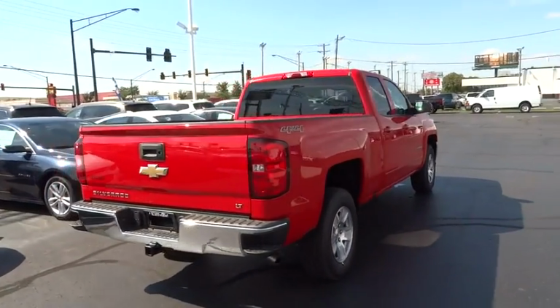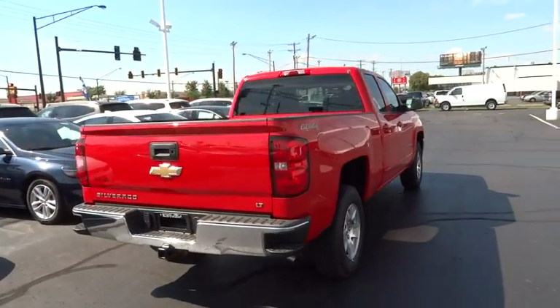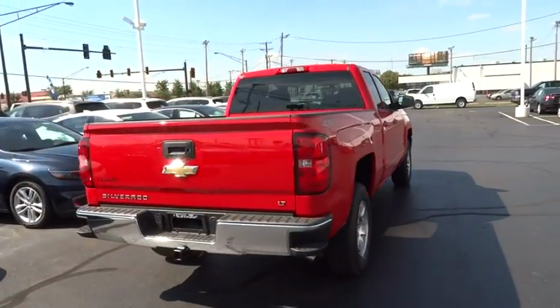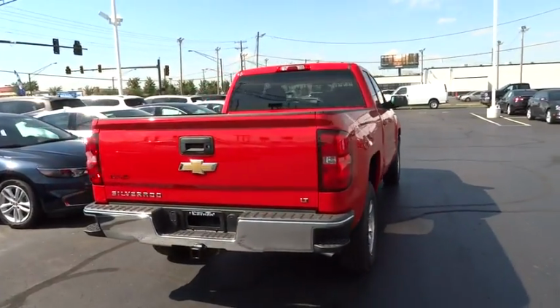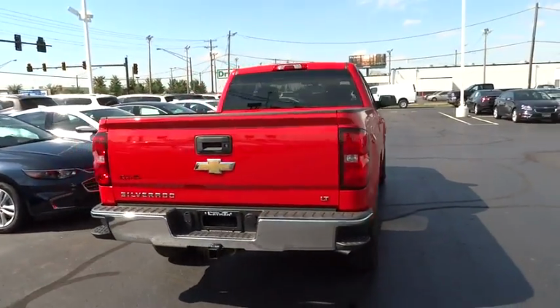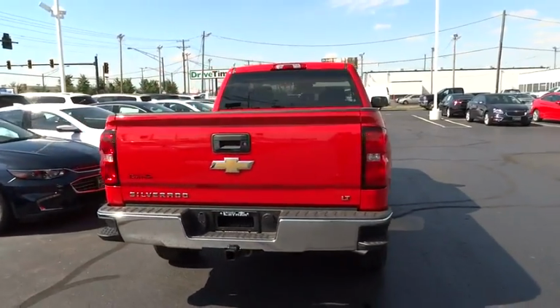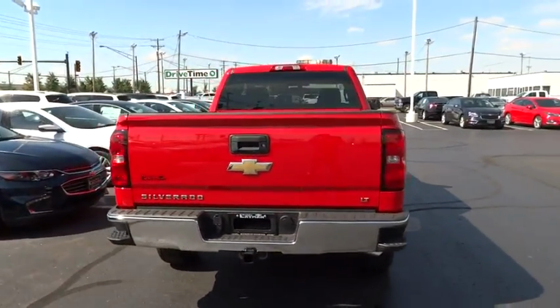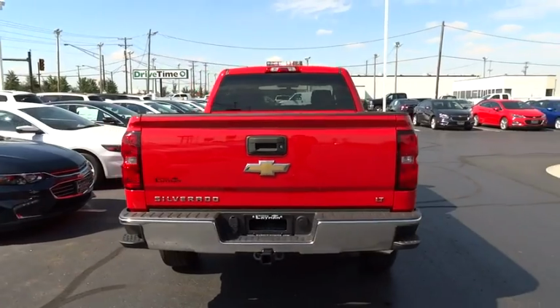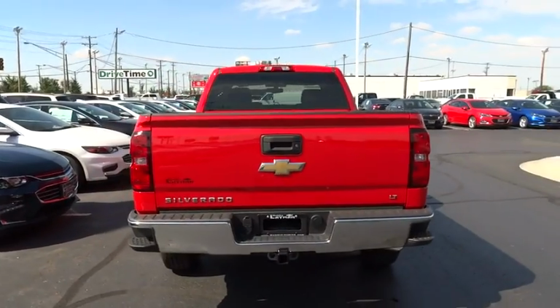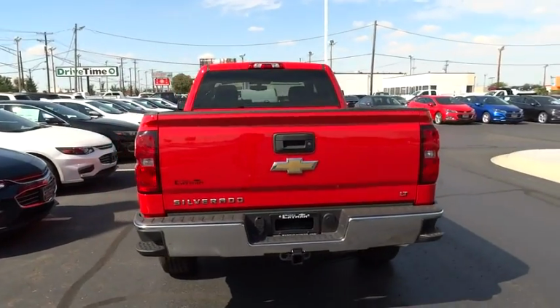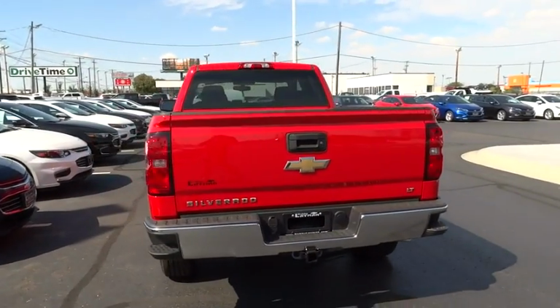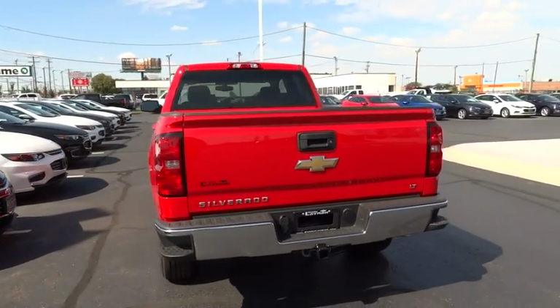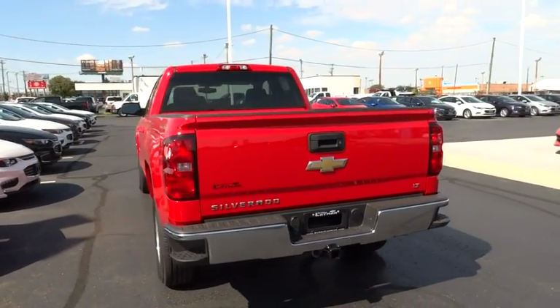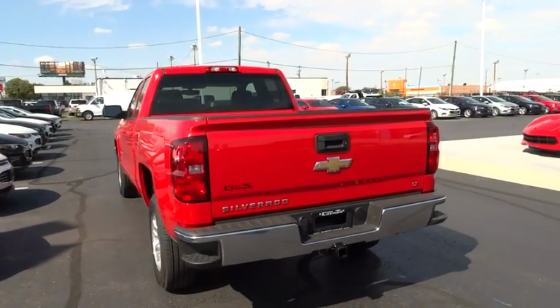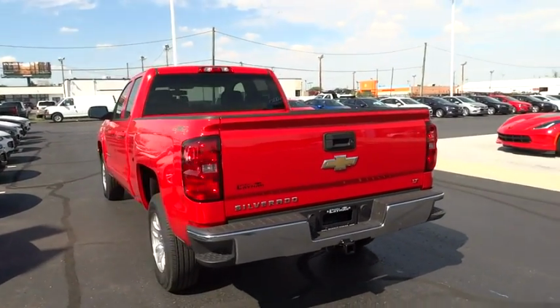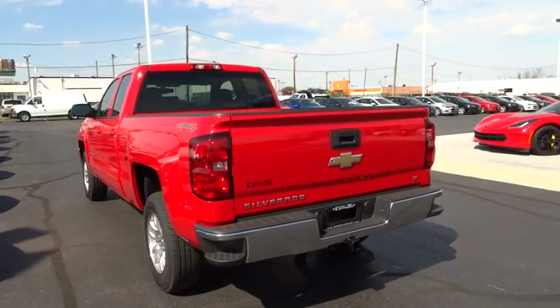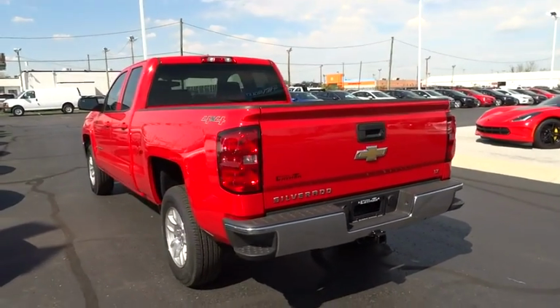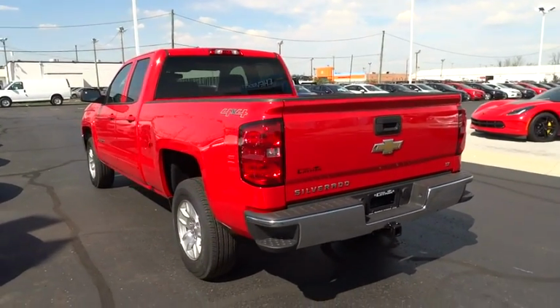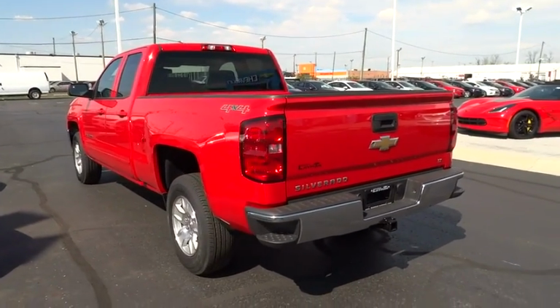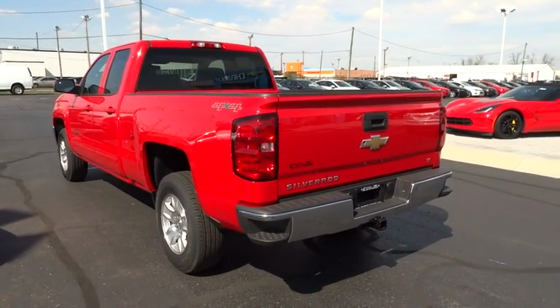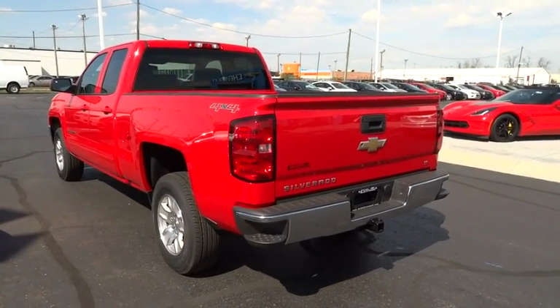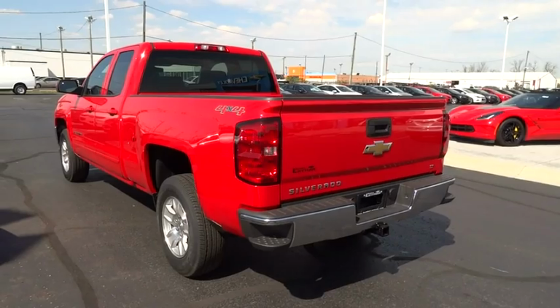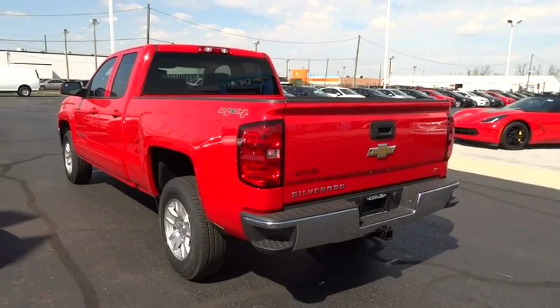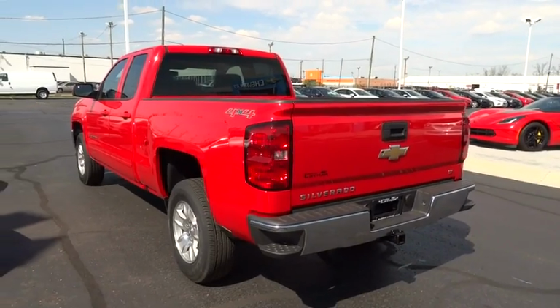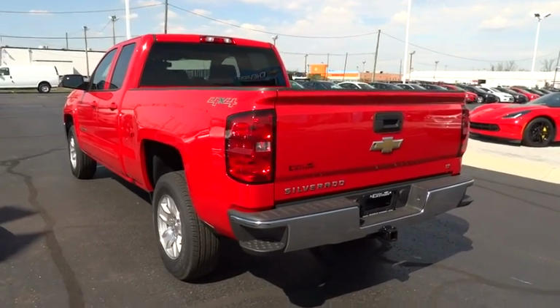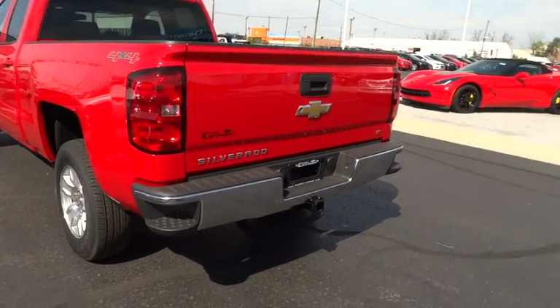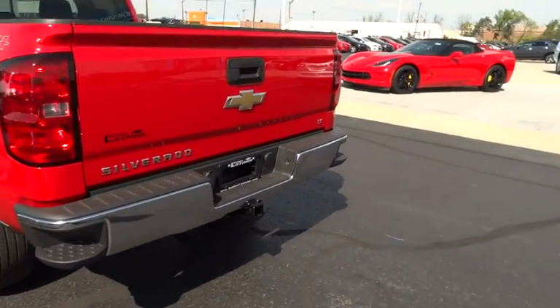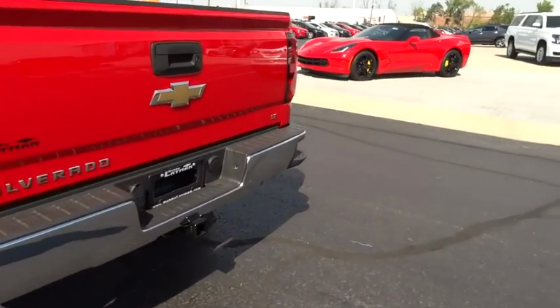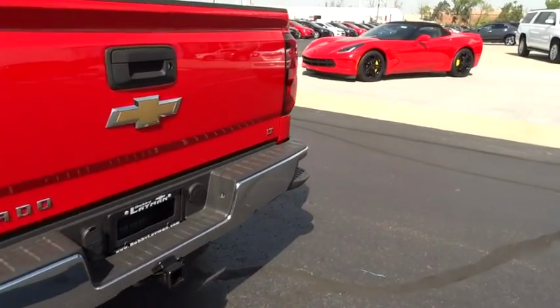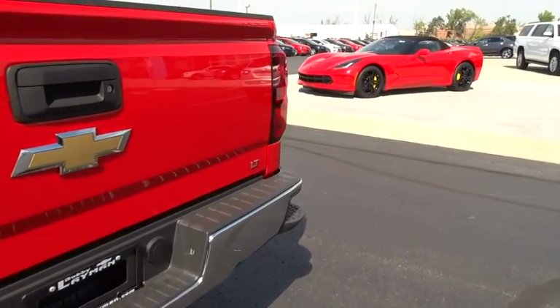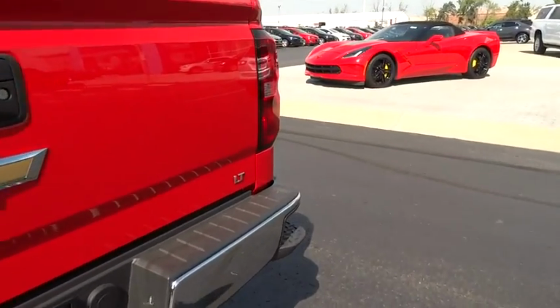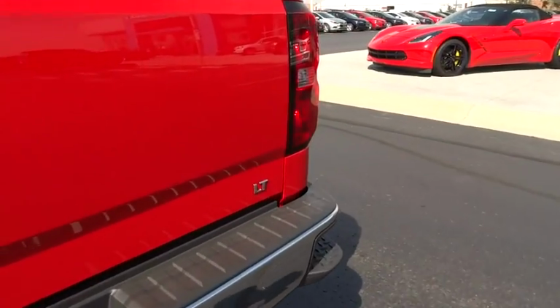Power windows, trip computer, Sirius satellite radio, HD radio, remote keyless entry, brake assist, overhead console, panic alarm, tachometer, driver vanity mirror.